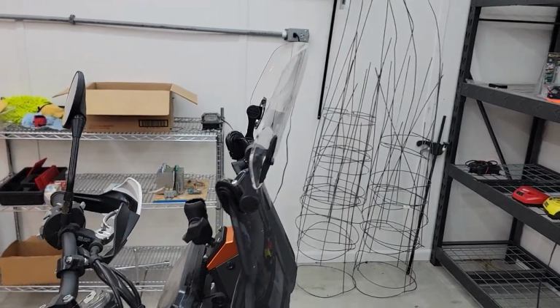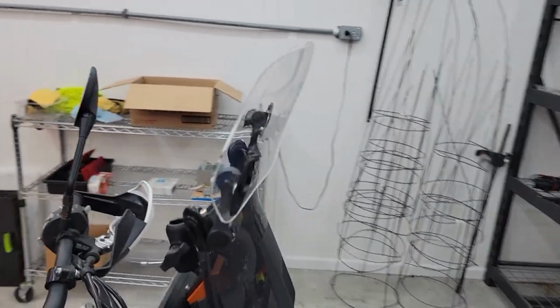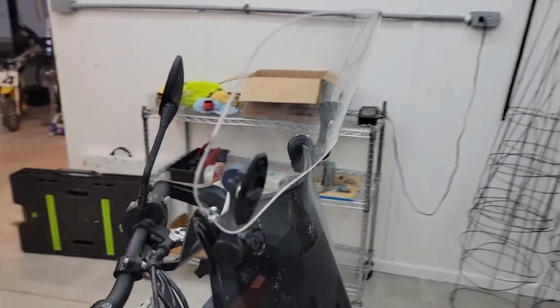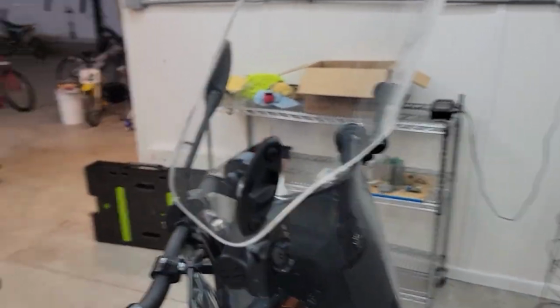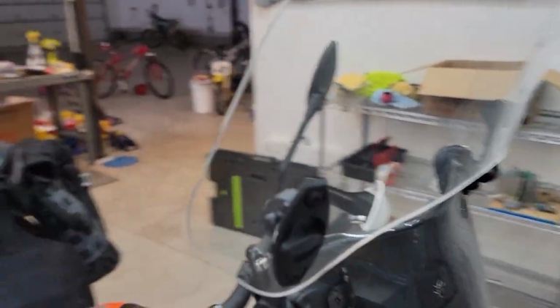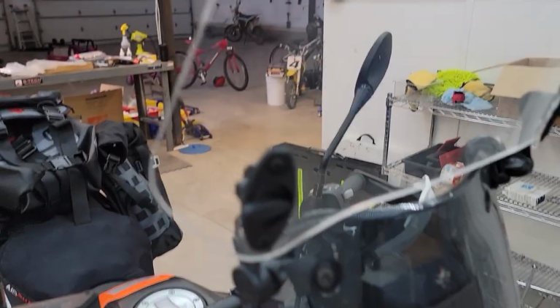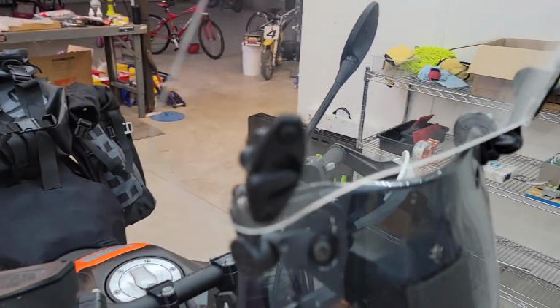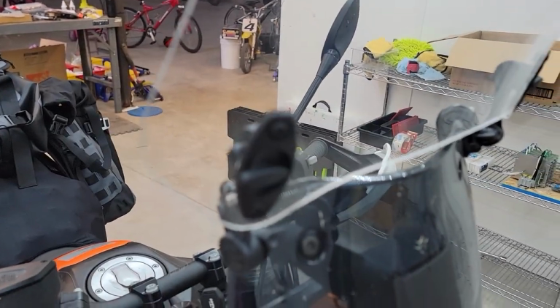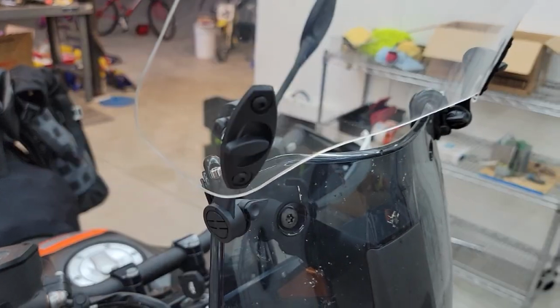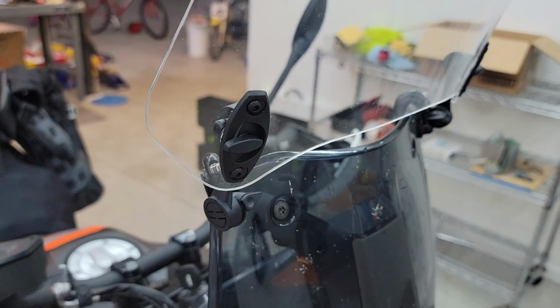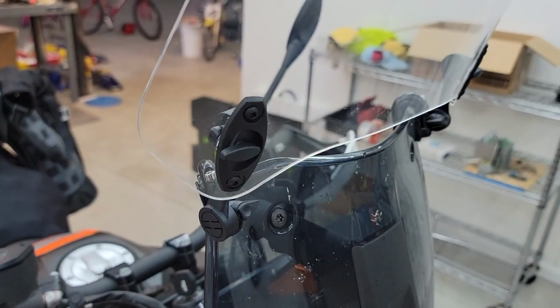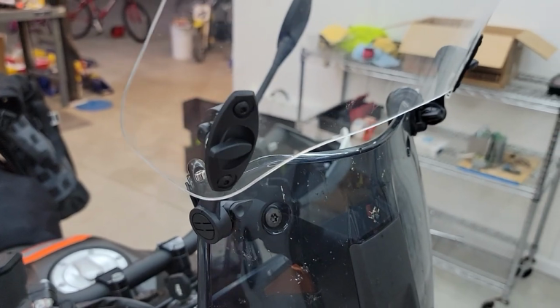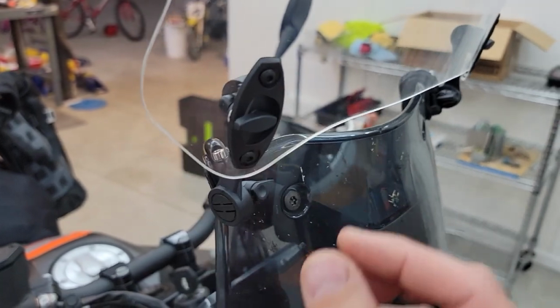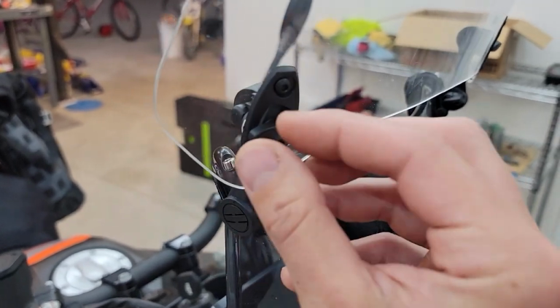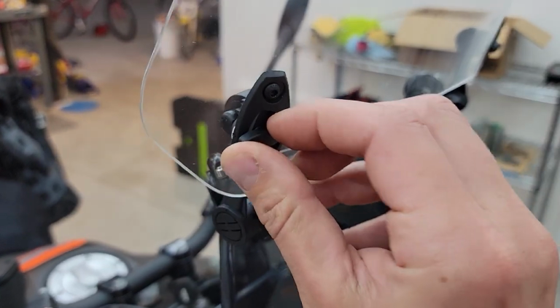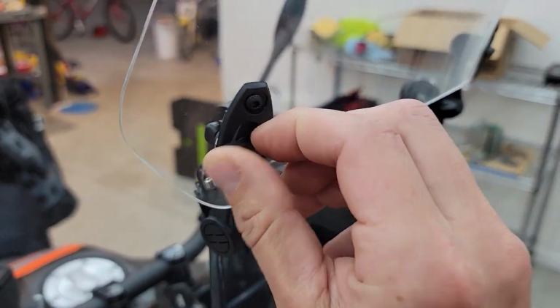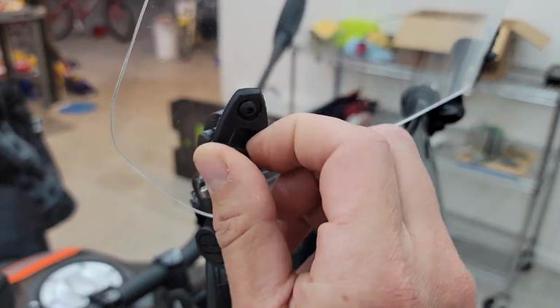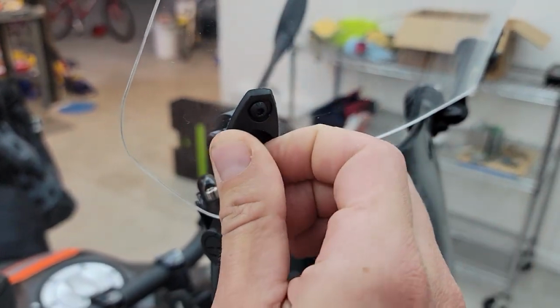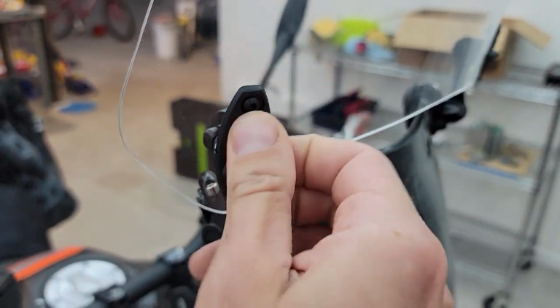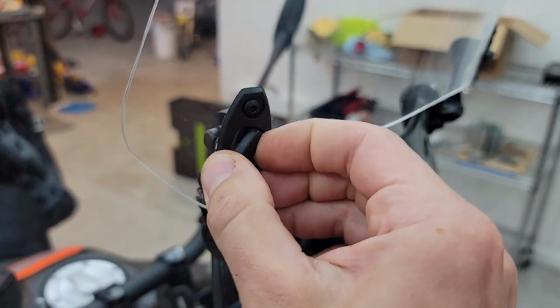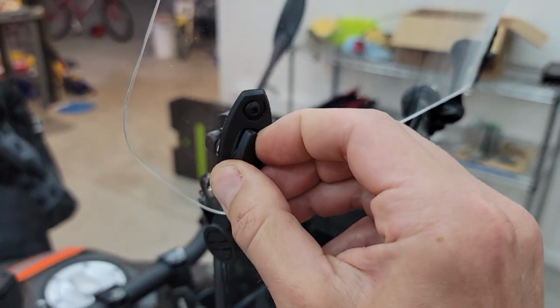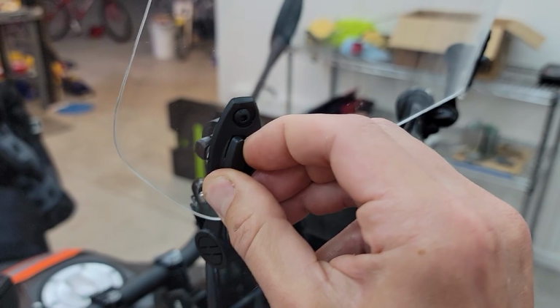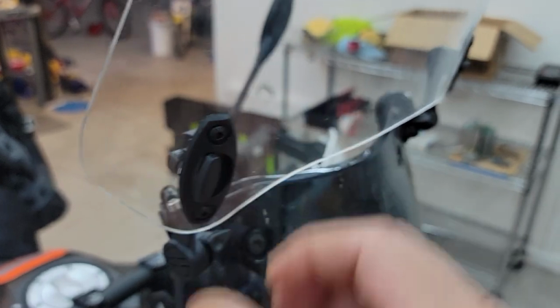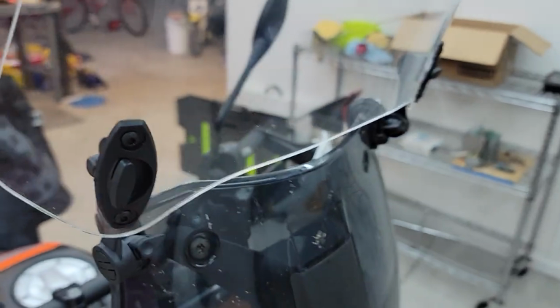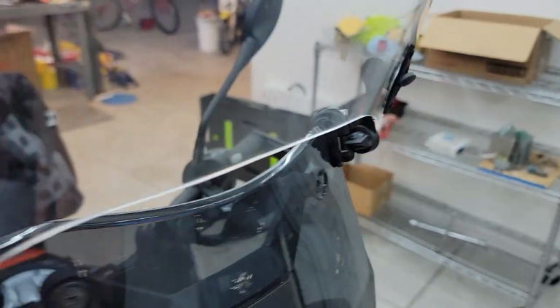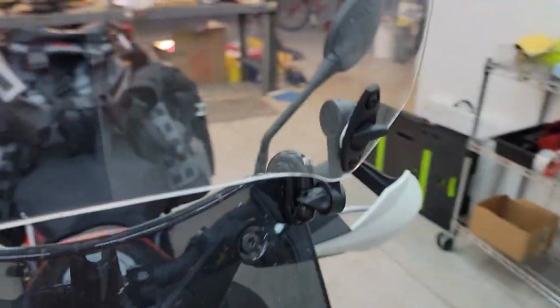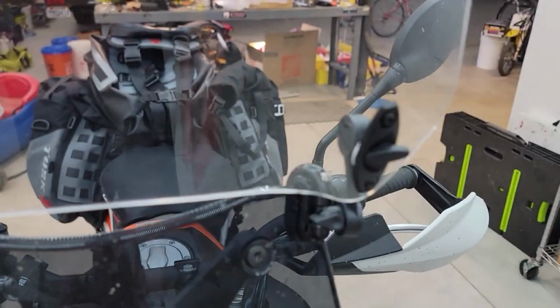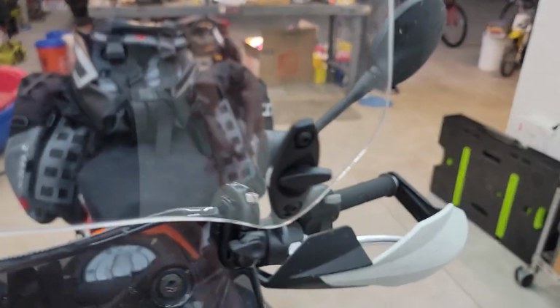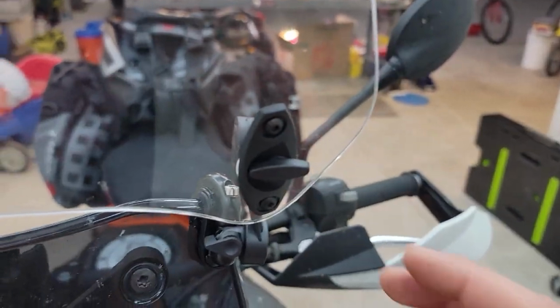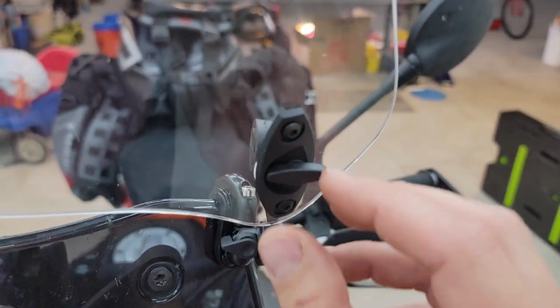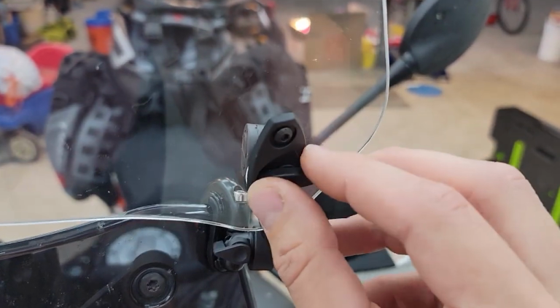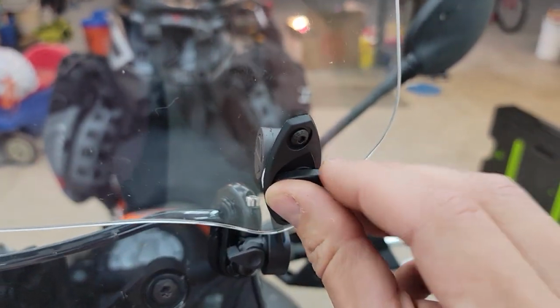I tried this angle, tried really far forward, and kind of further back. I would say almost straight up was really the best. There are two plastic pins here that kind of lock it in once you feel like you've got it dialed in.